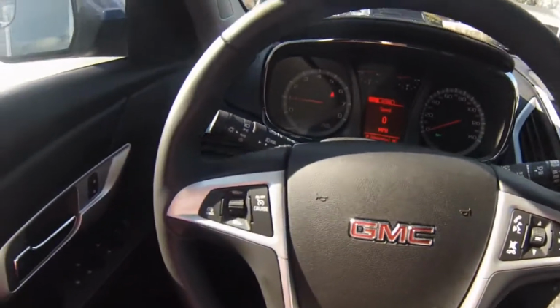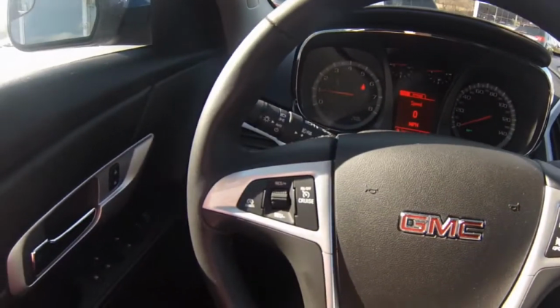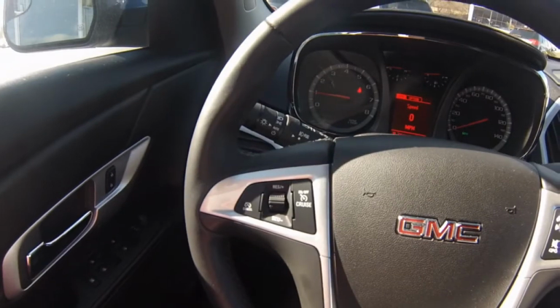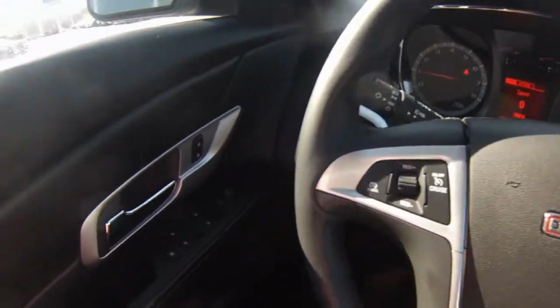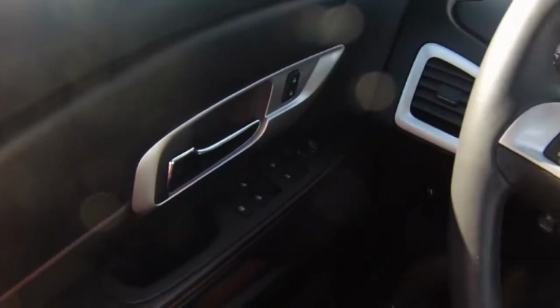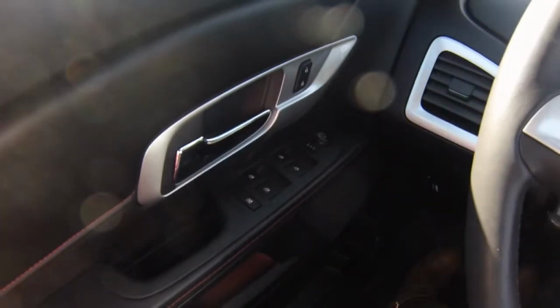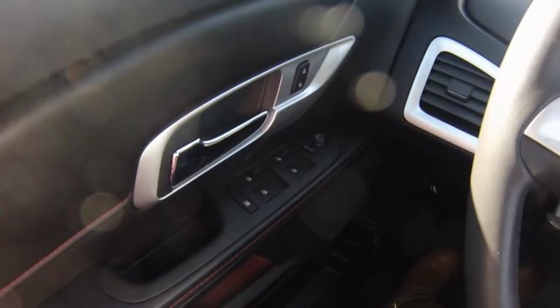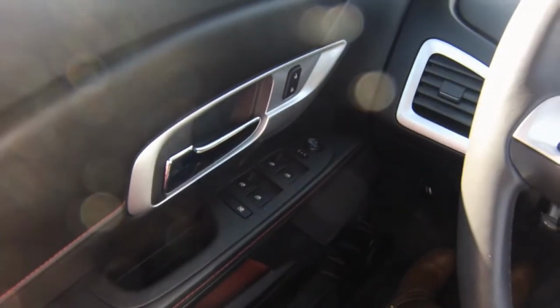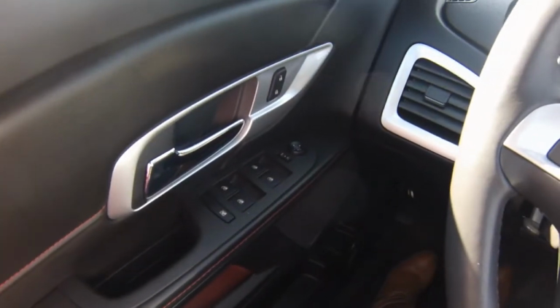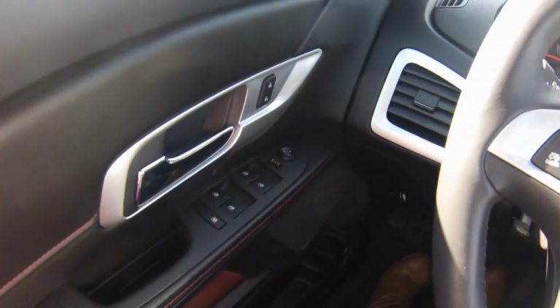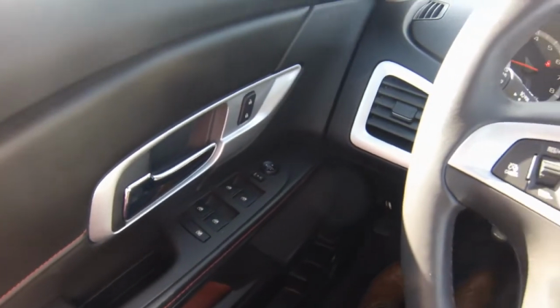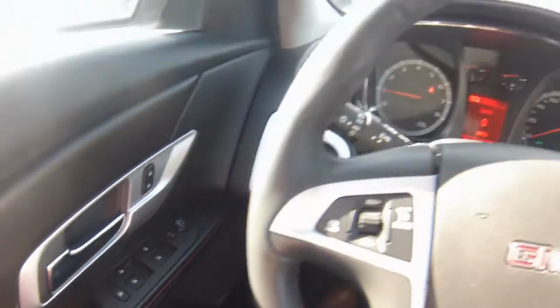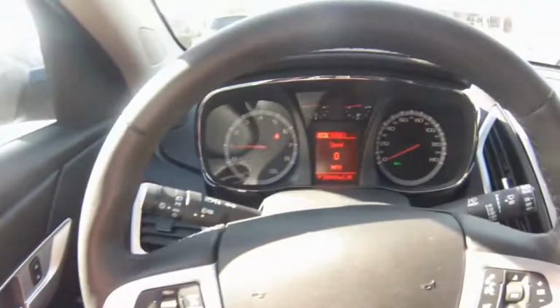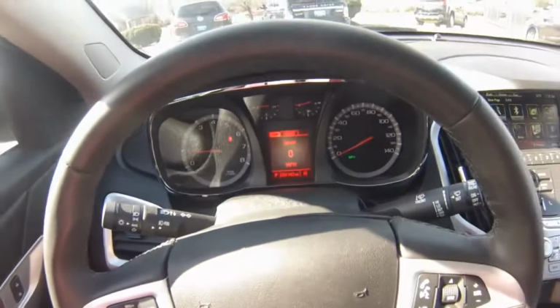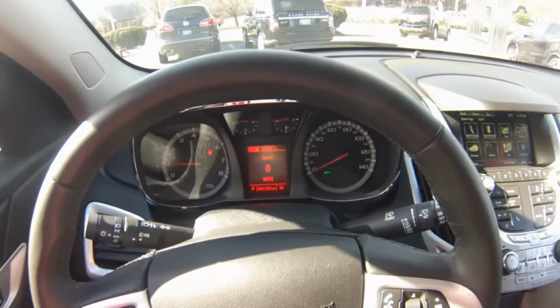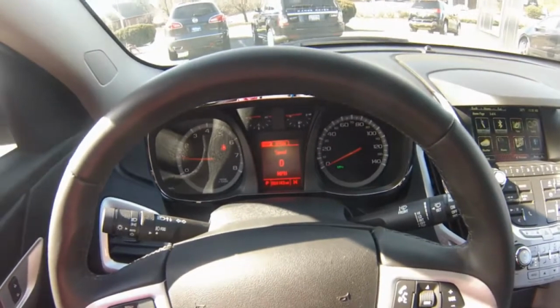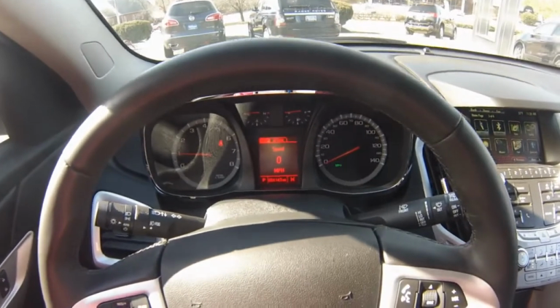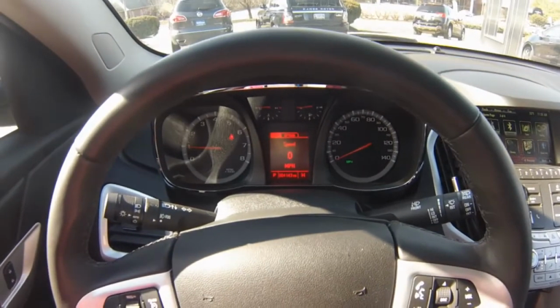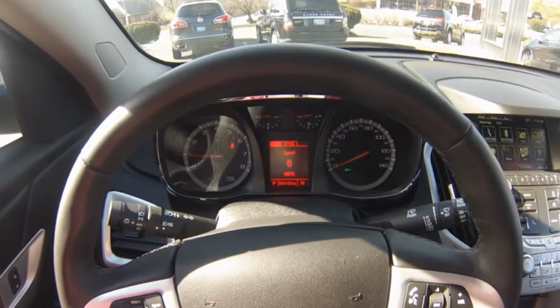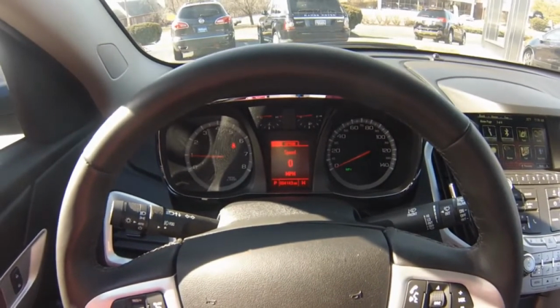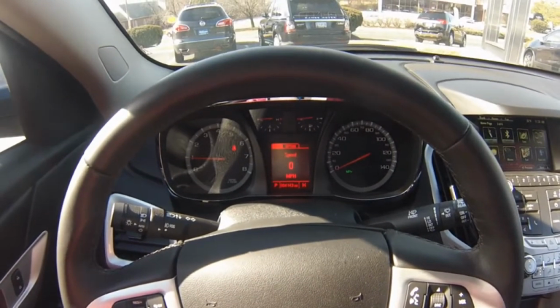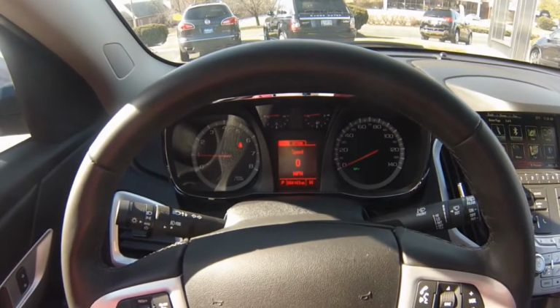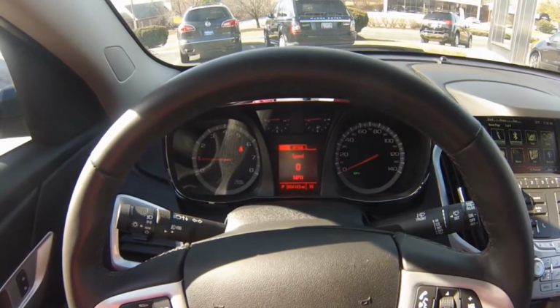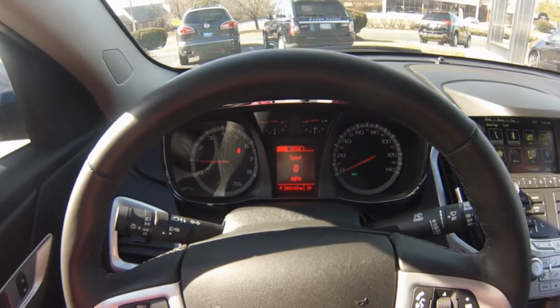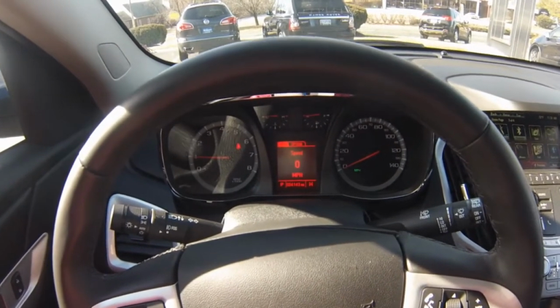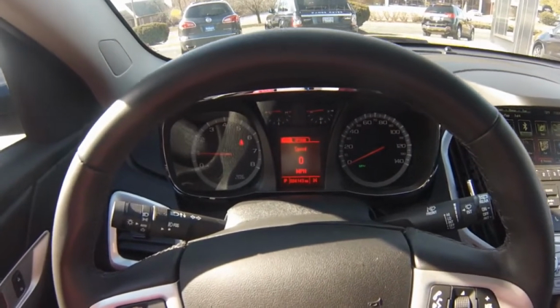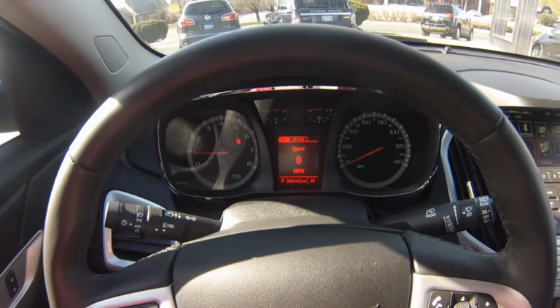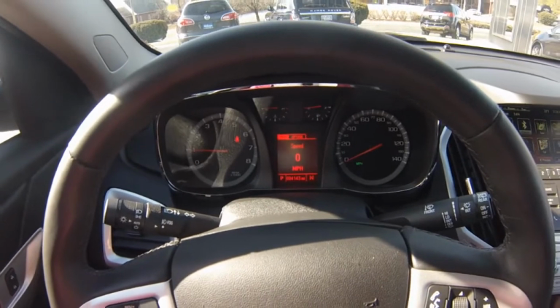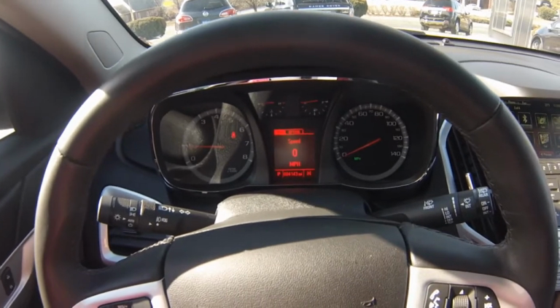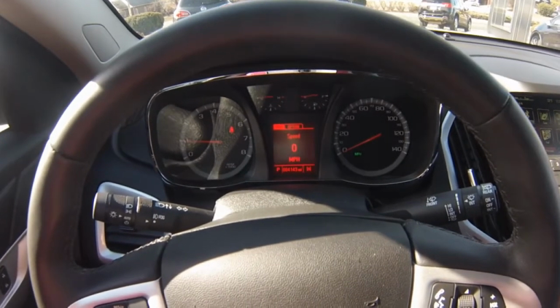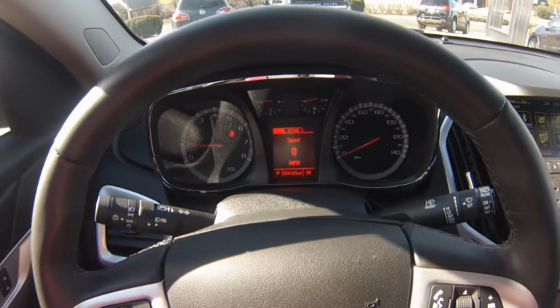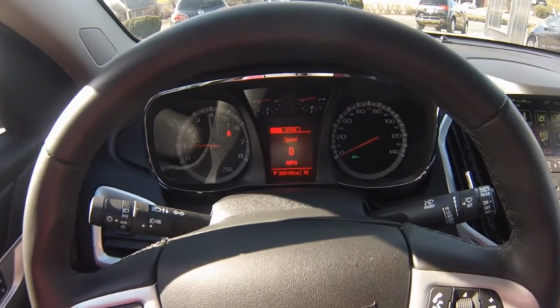Cruise control, power windows, door locks, and adjustable side view mirrors. The driver dashboard shows the speedometer and other gauges, including your vehicle information center which helps keep you up to date with your vehicle's needs.